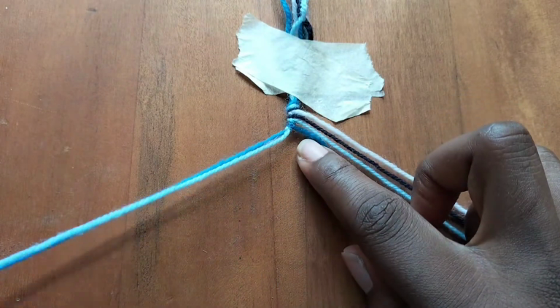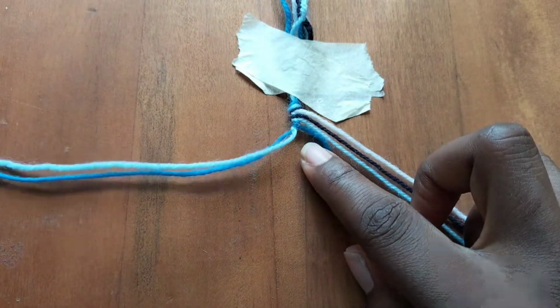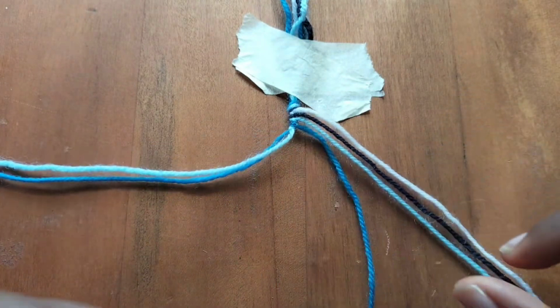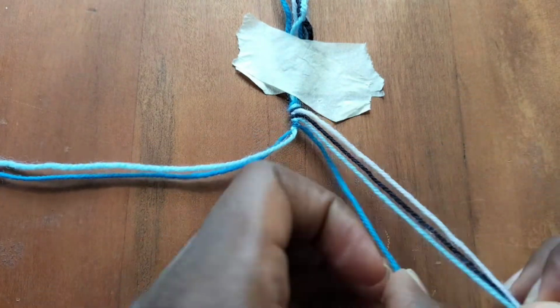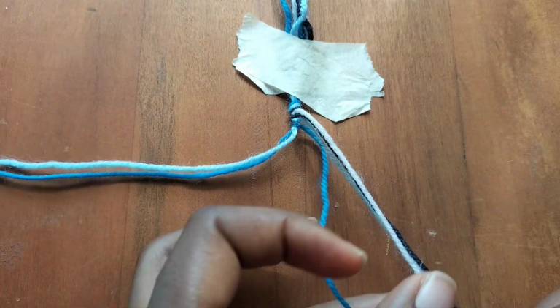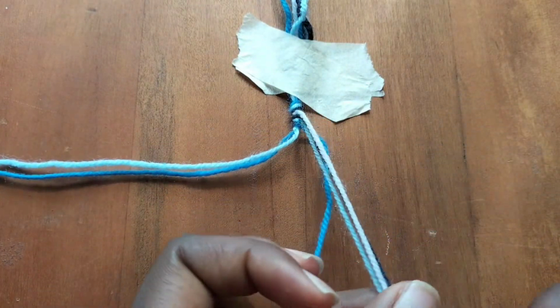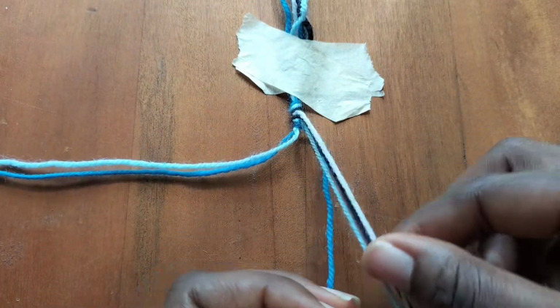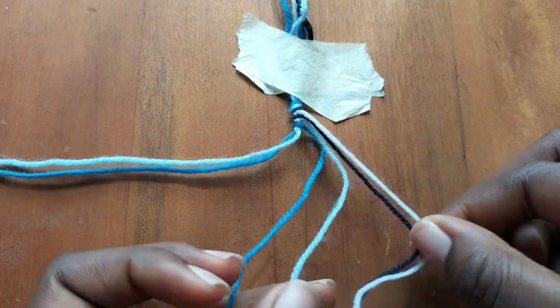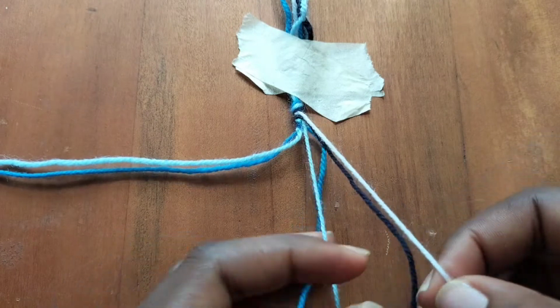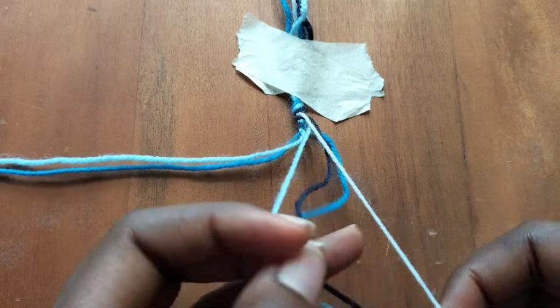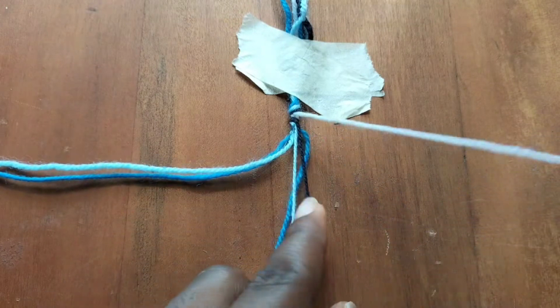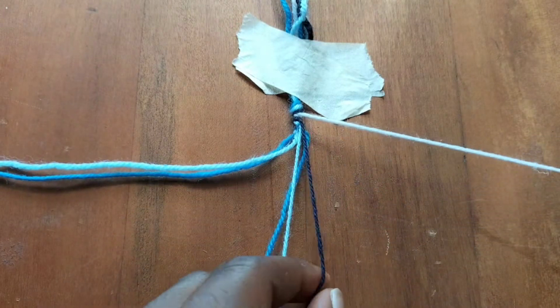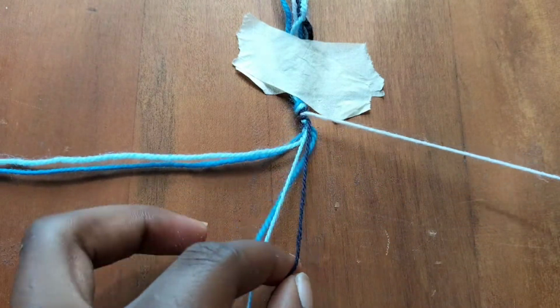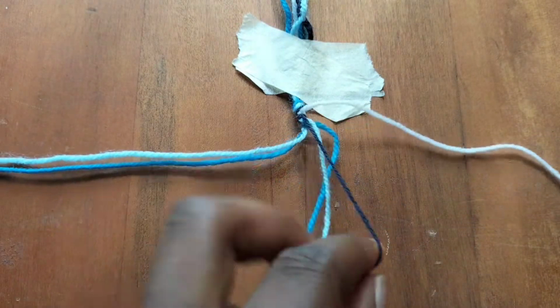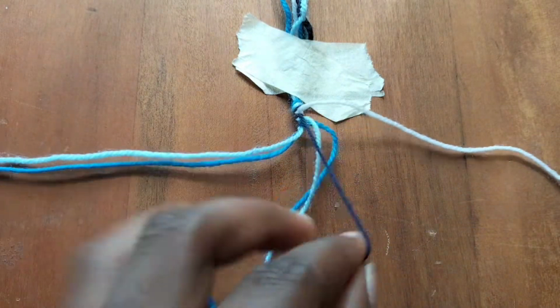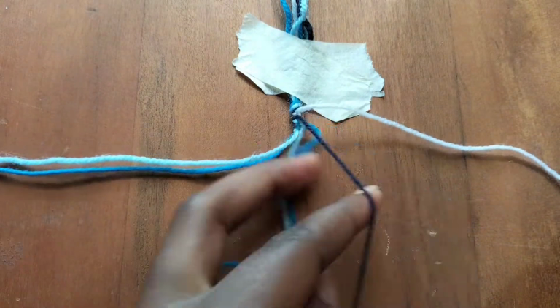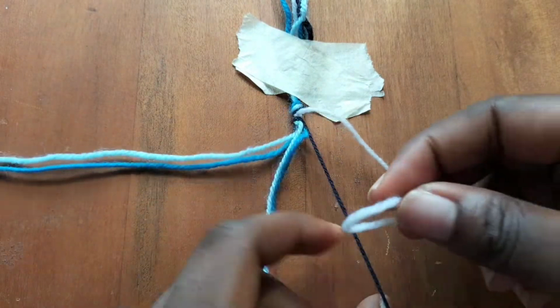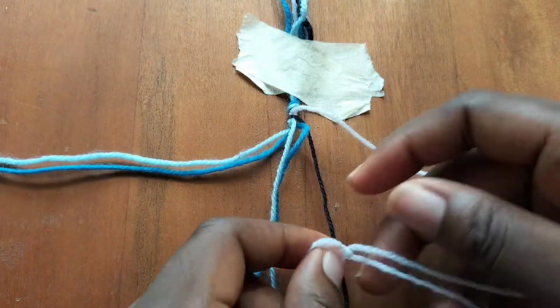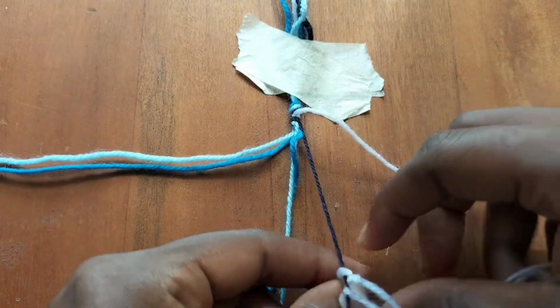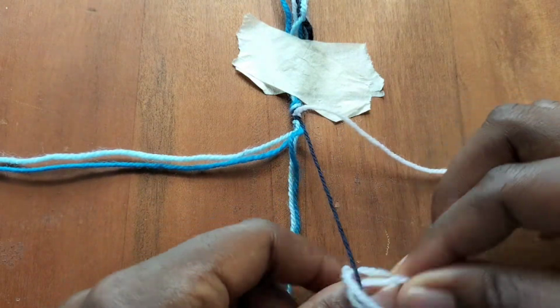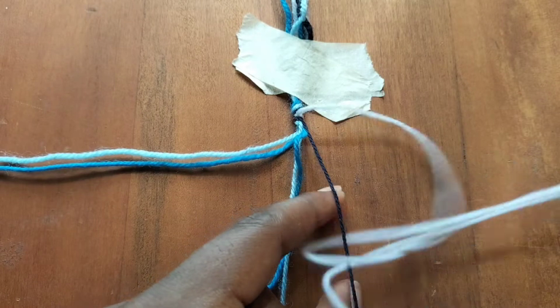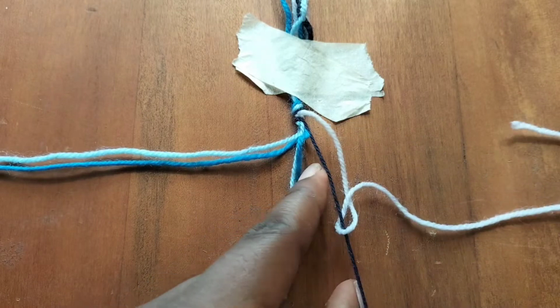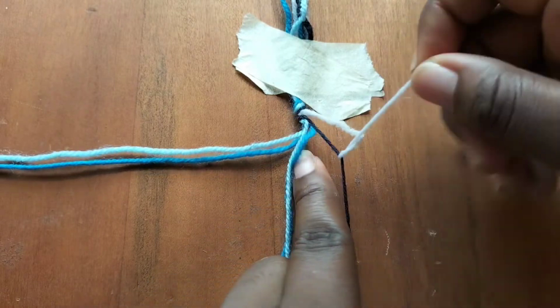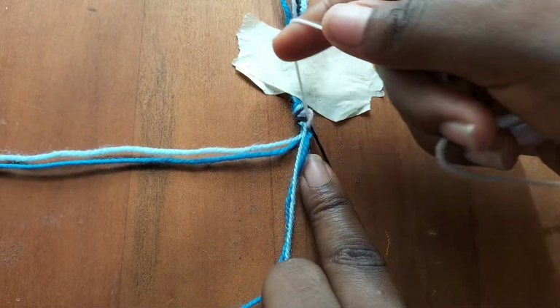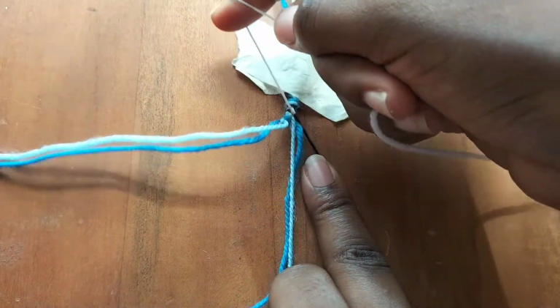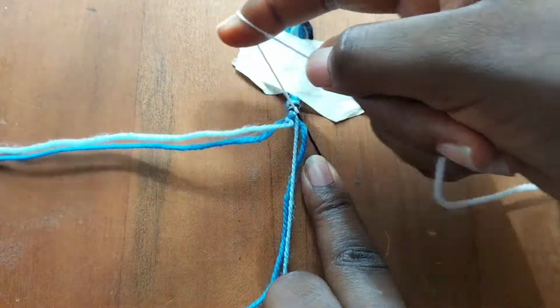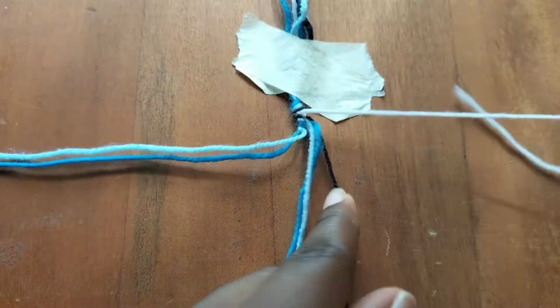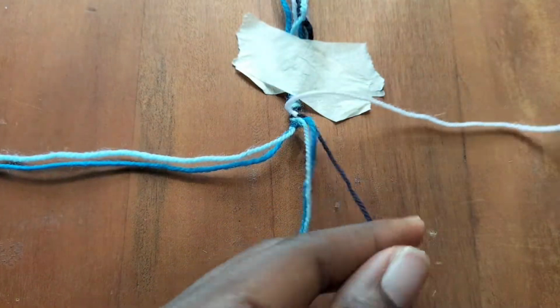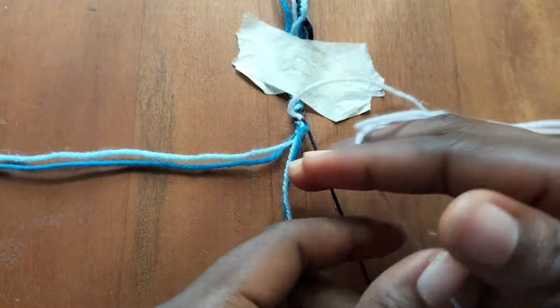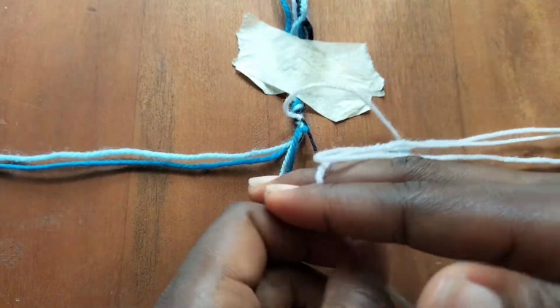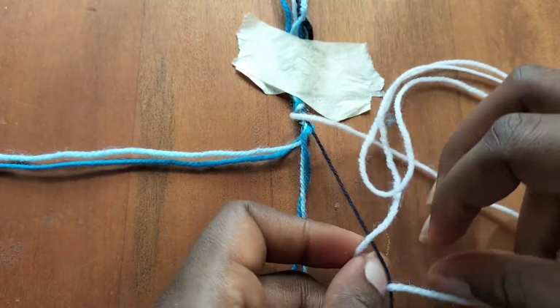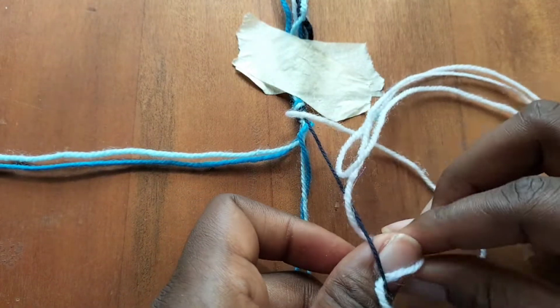Now we're going to use our white string and make backward knots over our dark blue string, our light blue string, and our blue string — which is three backward knots.